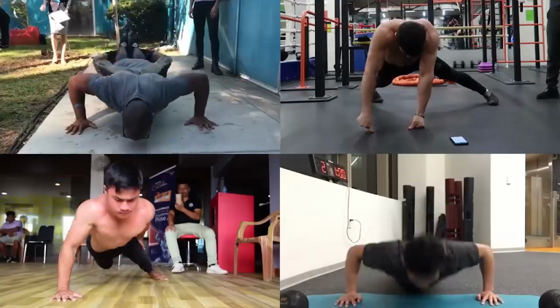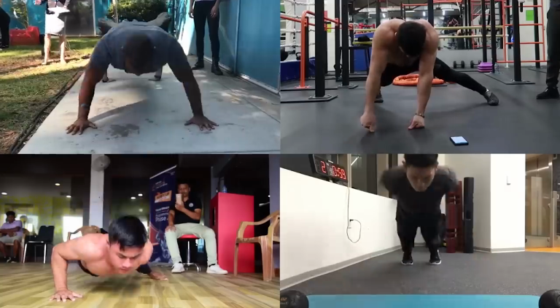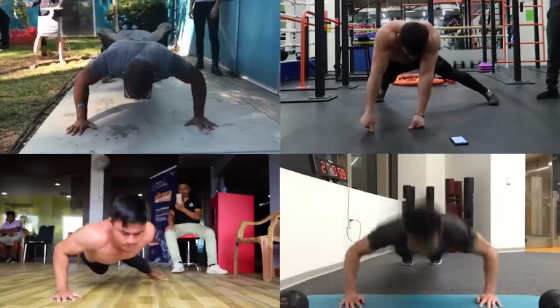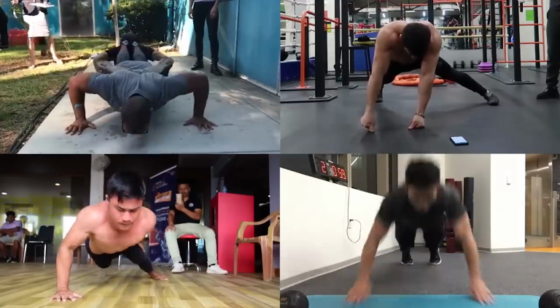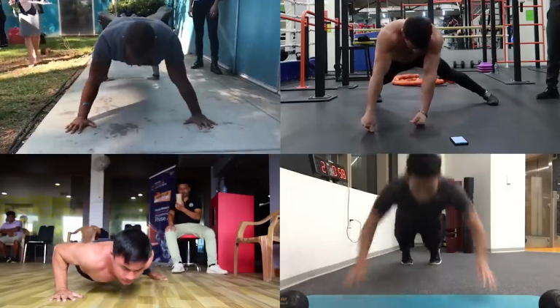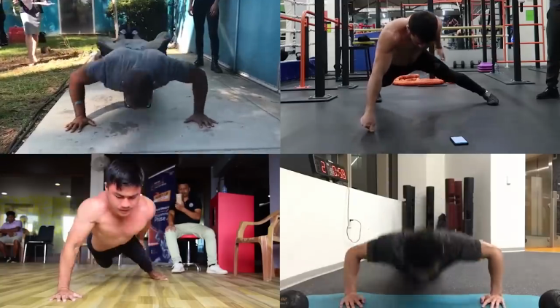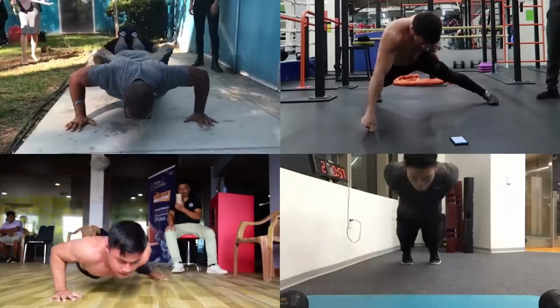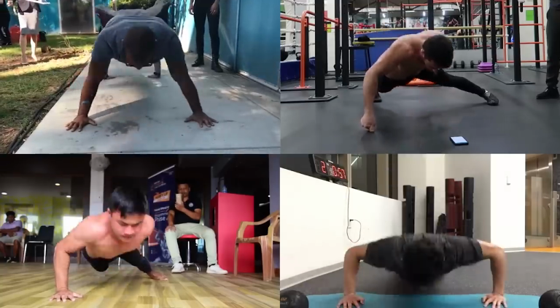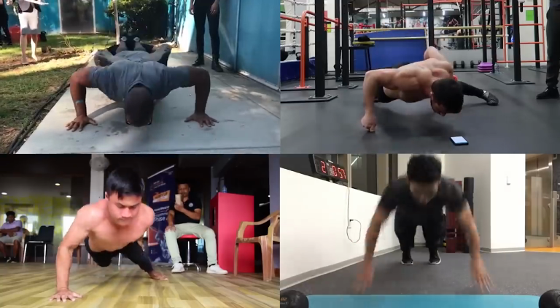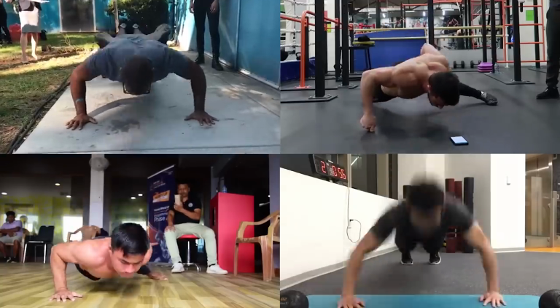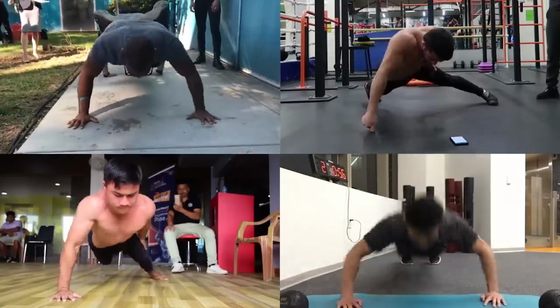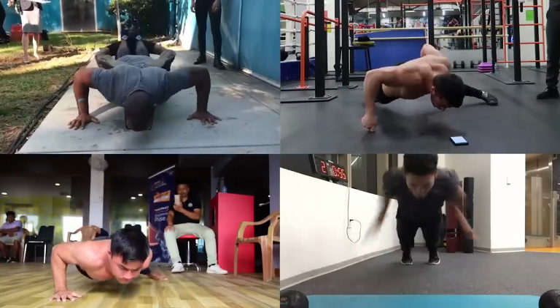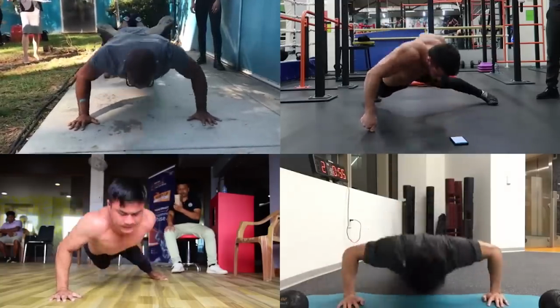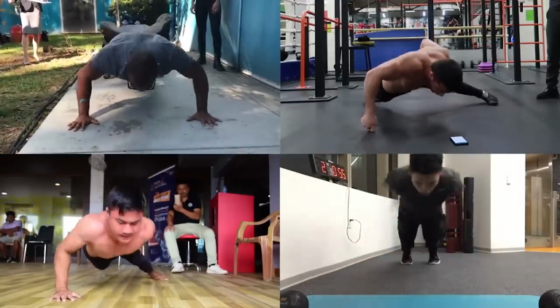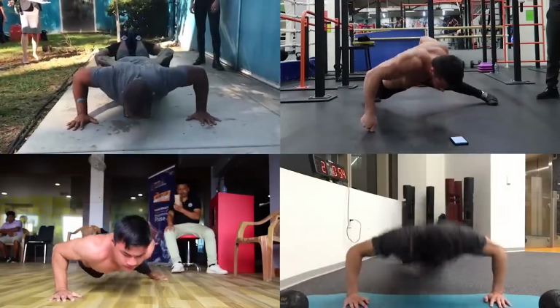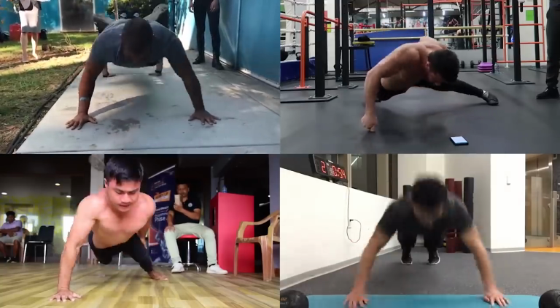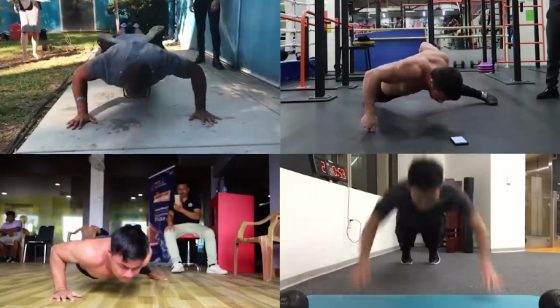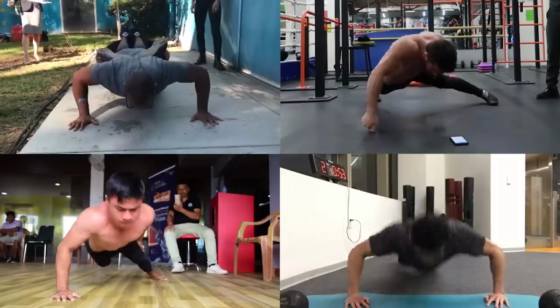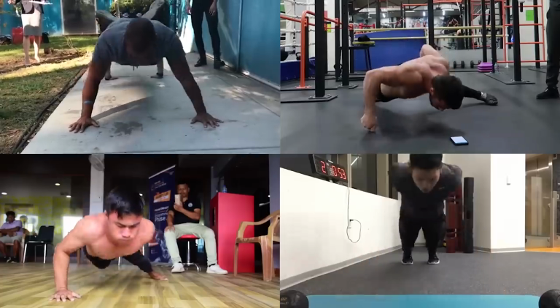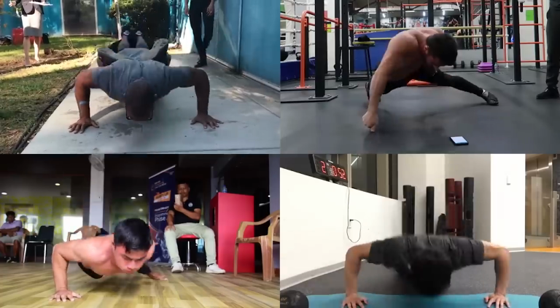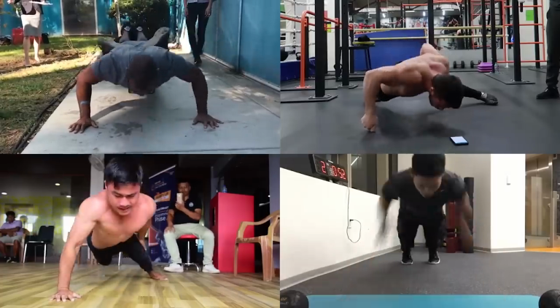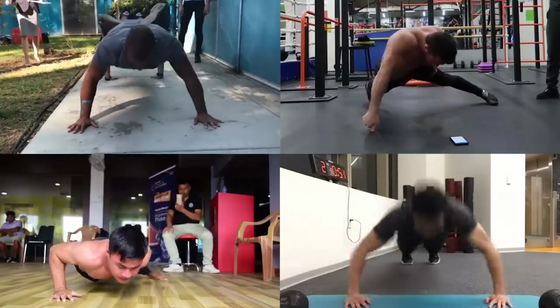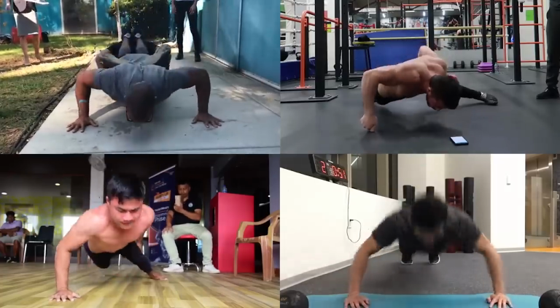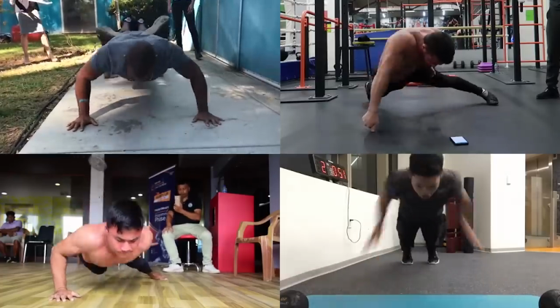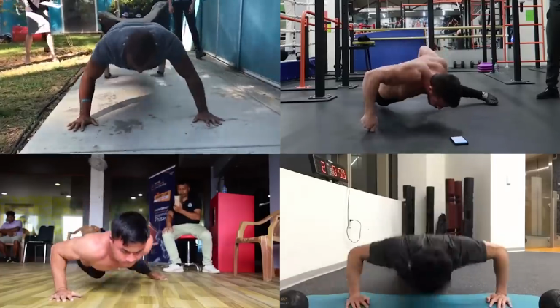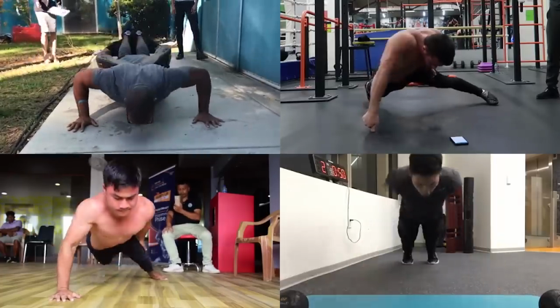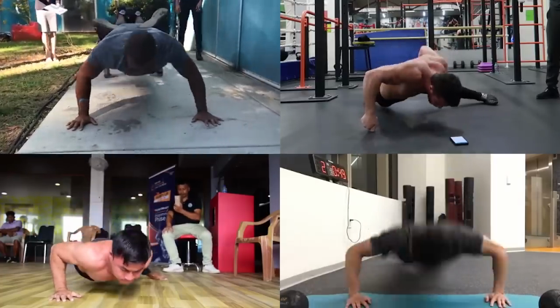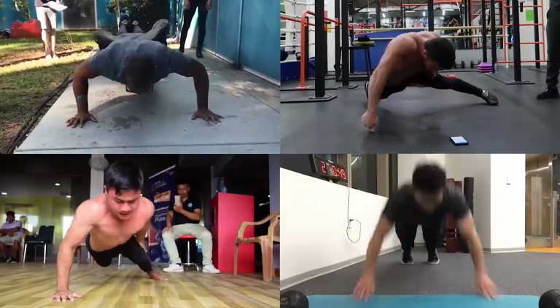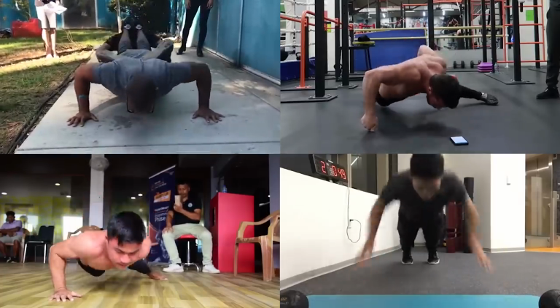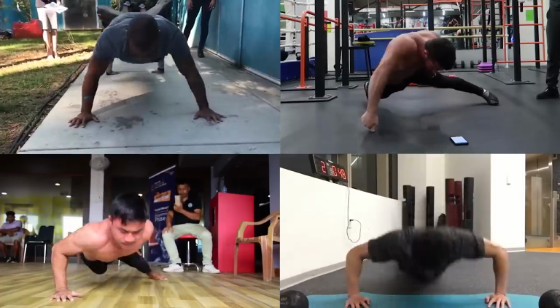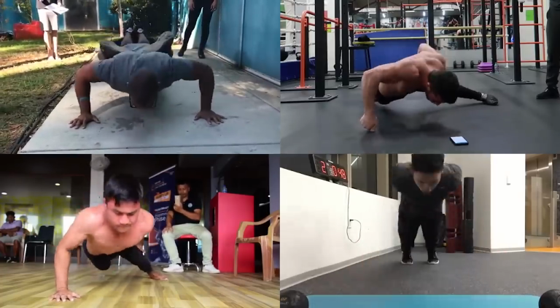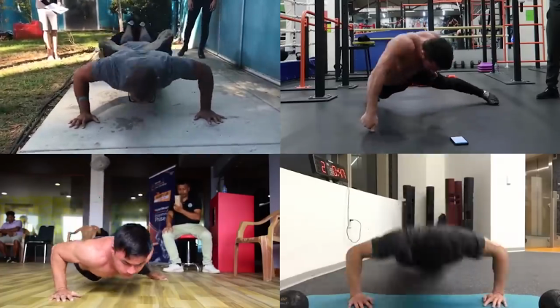What's your favorite push-up? Maybe we missed it — let us know in the comments. And if you think you've got what it takes, you can find out how to apply for these records in the description. Good luck!